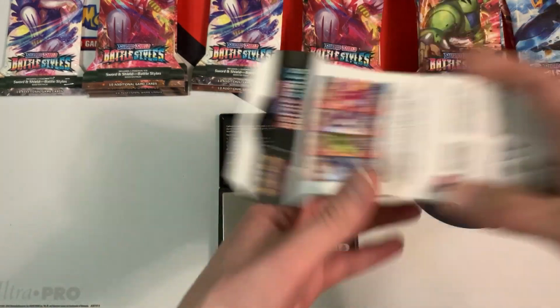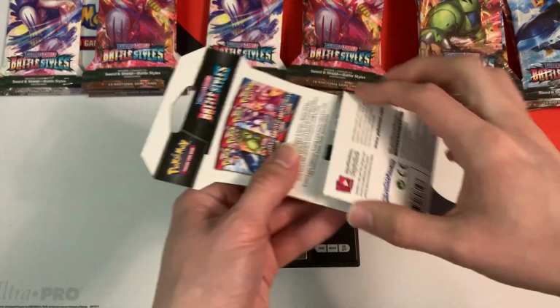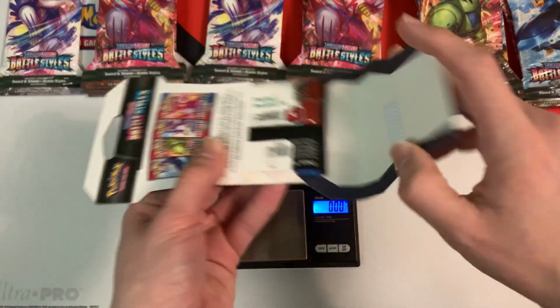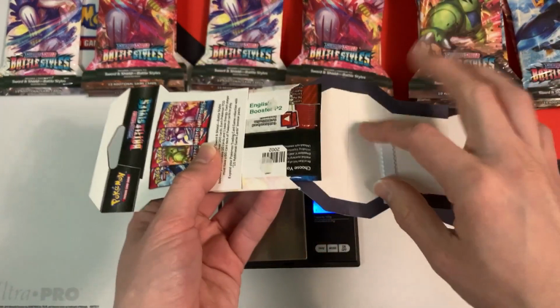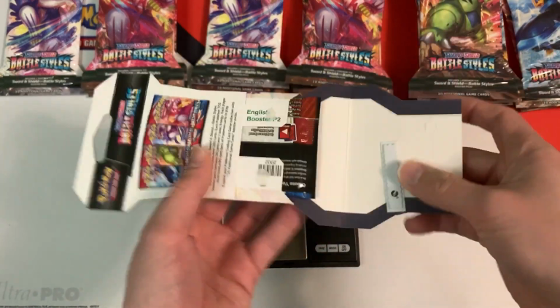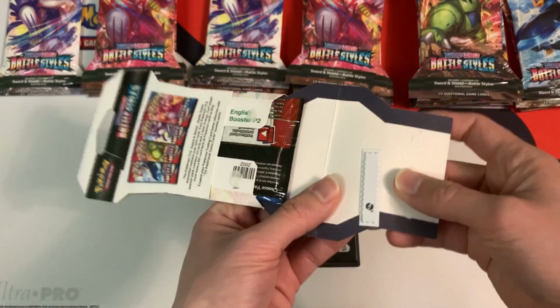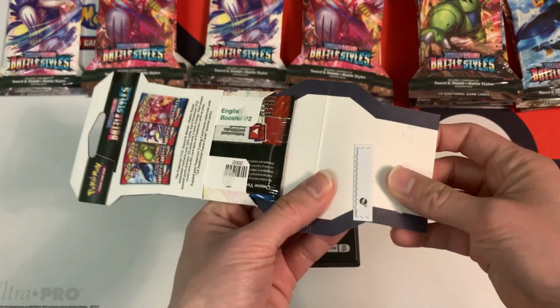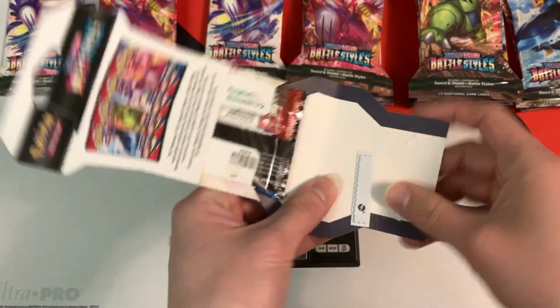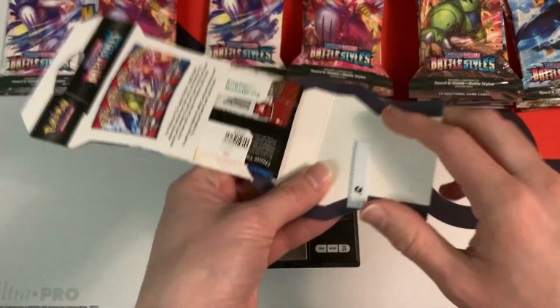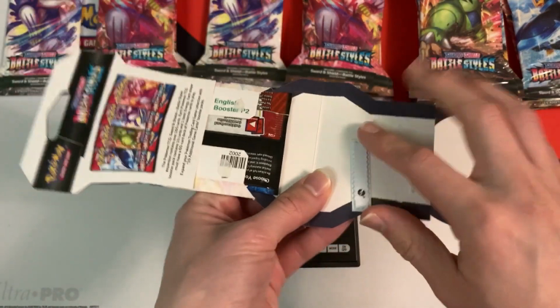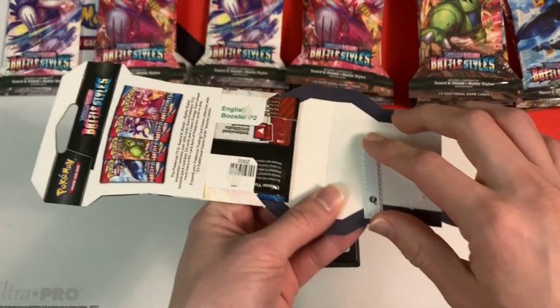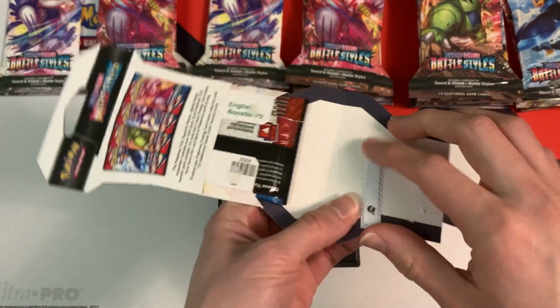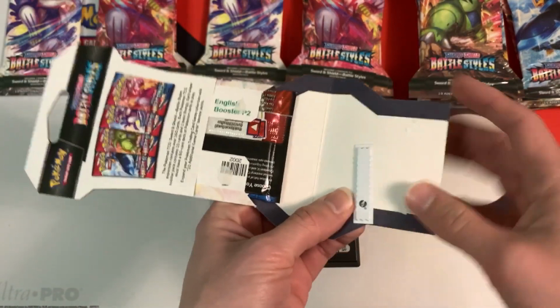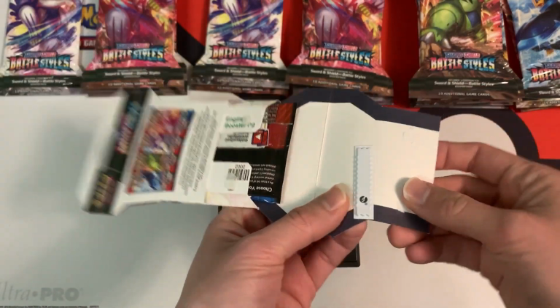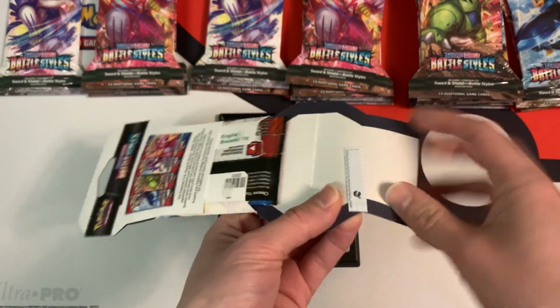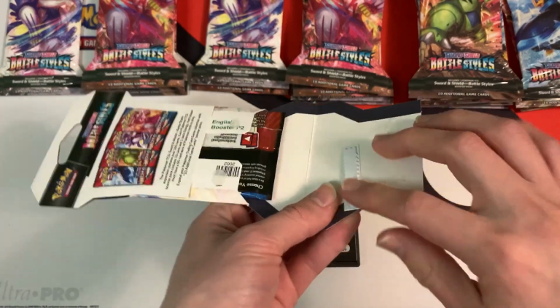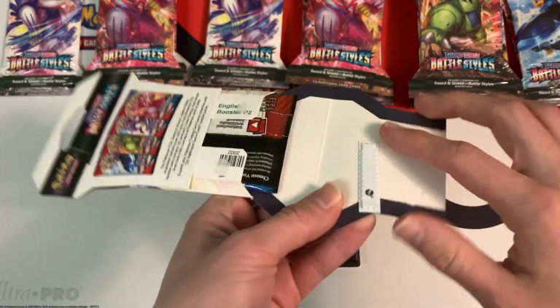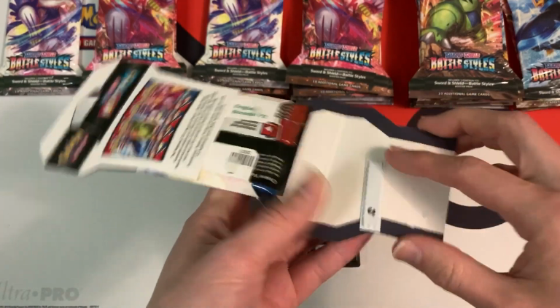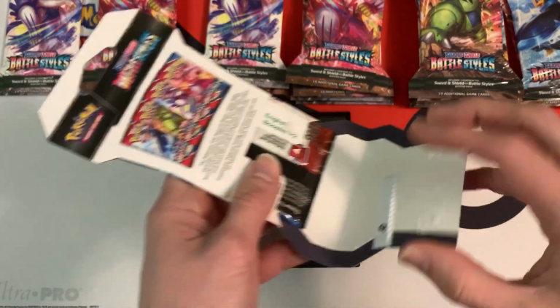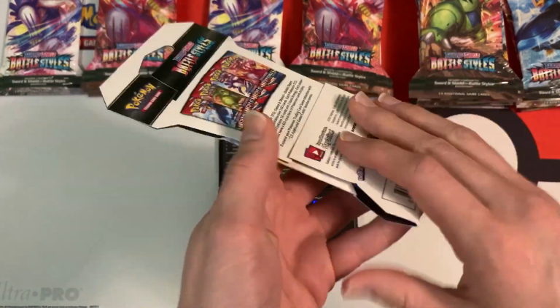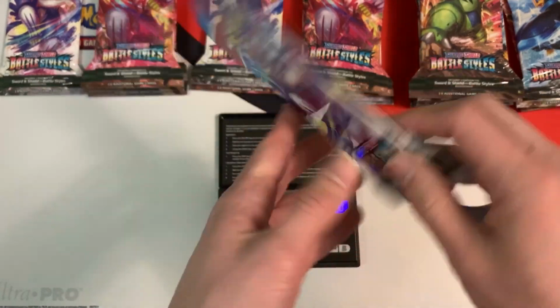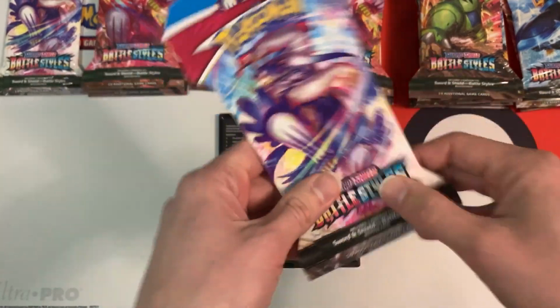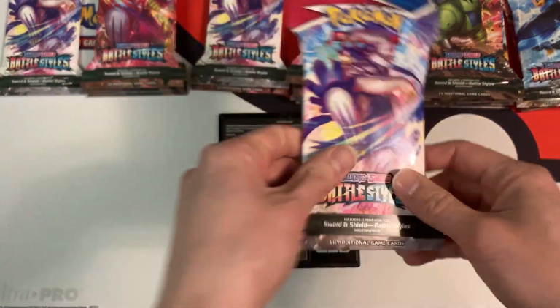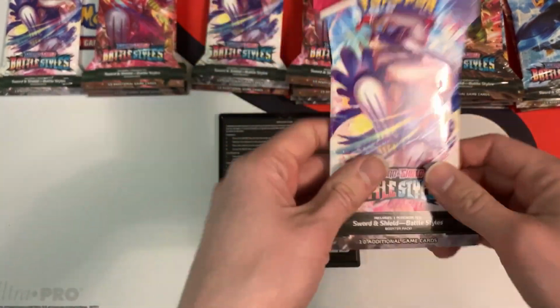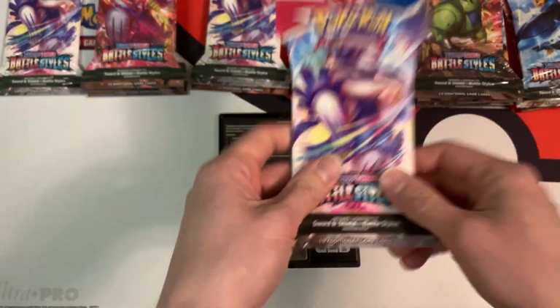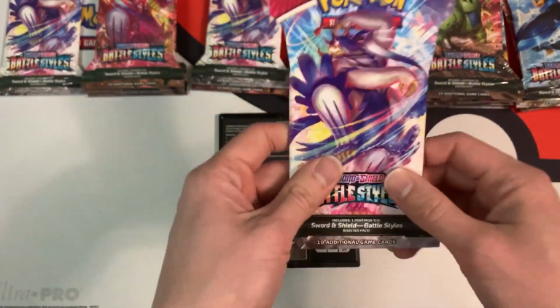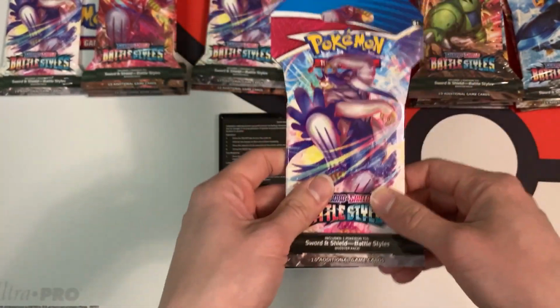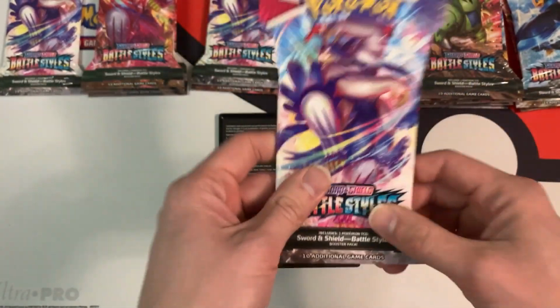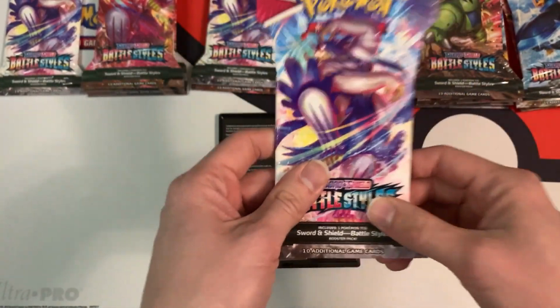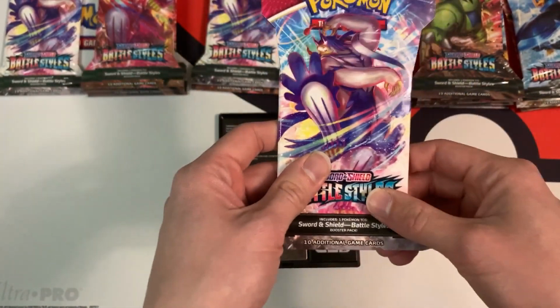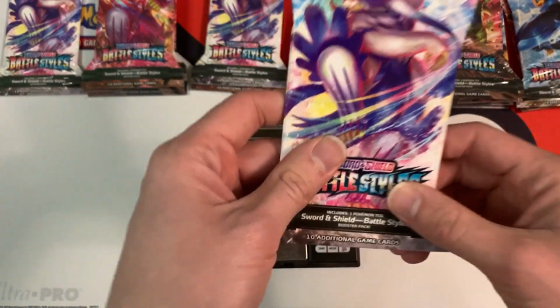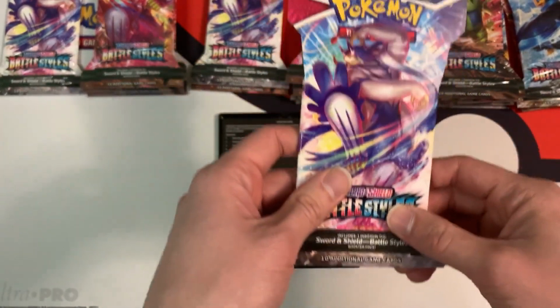I'll show you how the security tag looks like. I actually opened up this blister pack and there it is — the security tag. Not all of the blisters have them, but some do, so you definitely want to watch out for that.